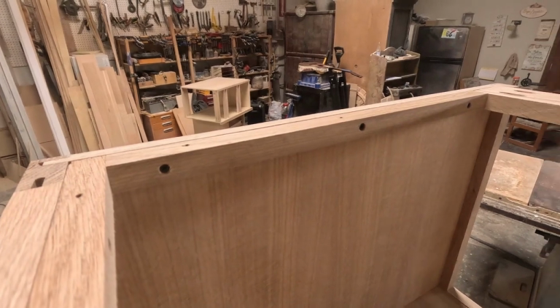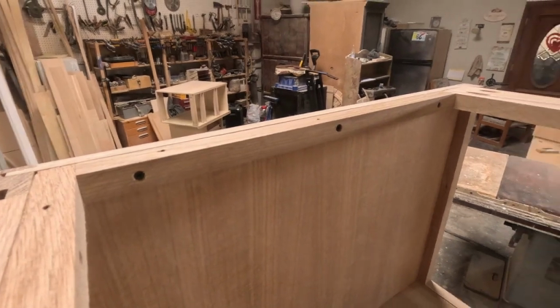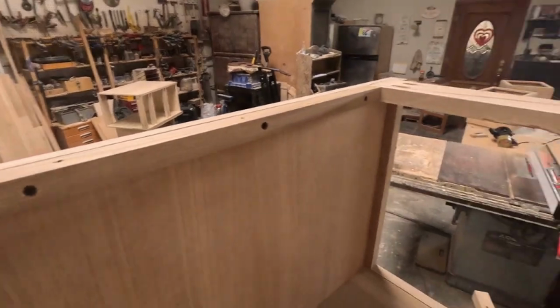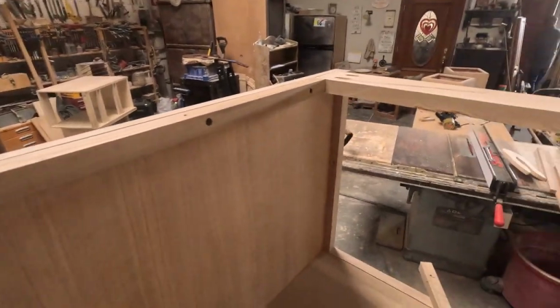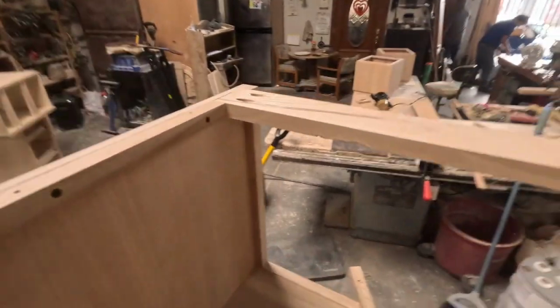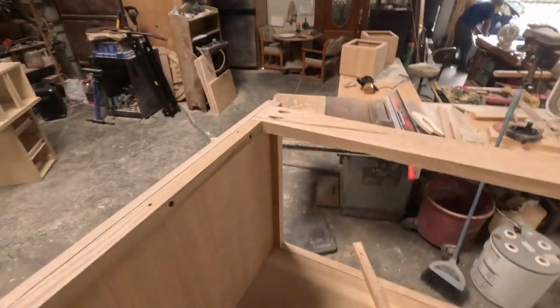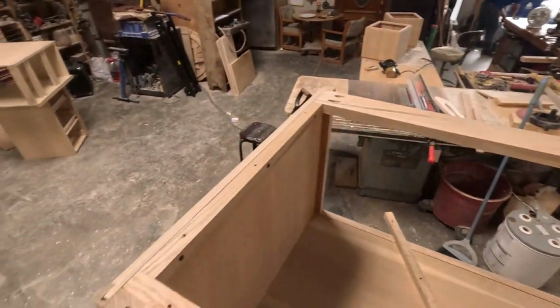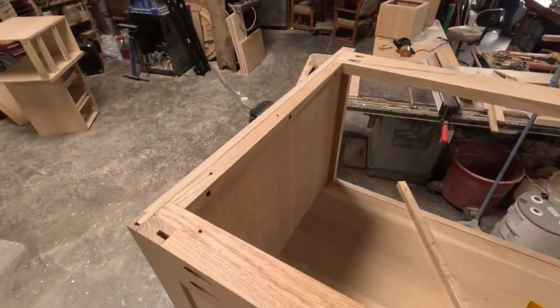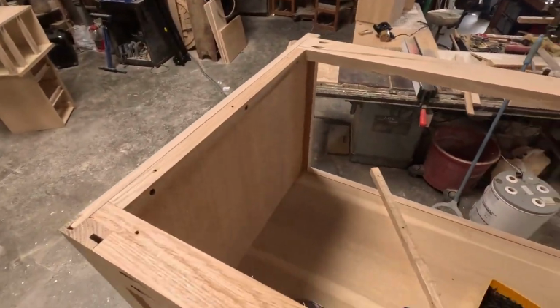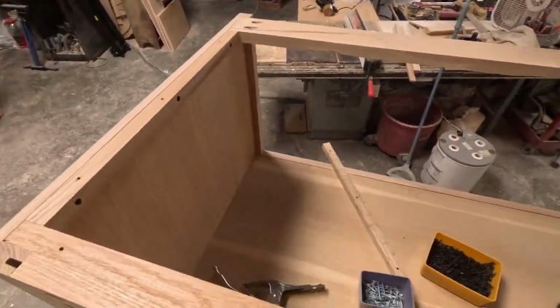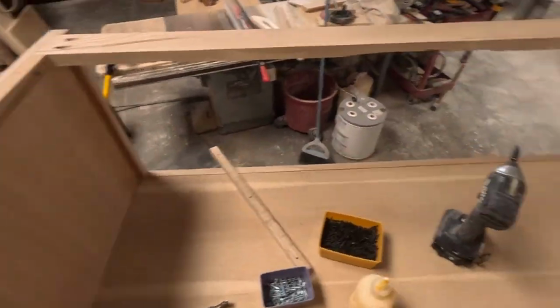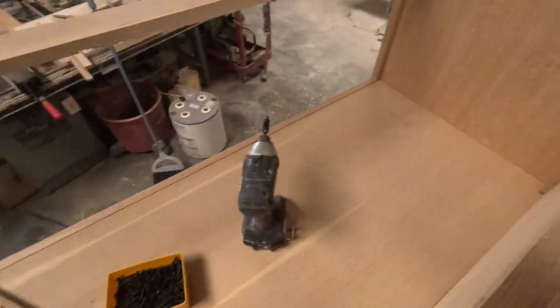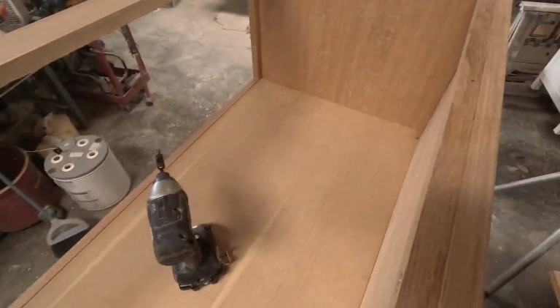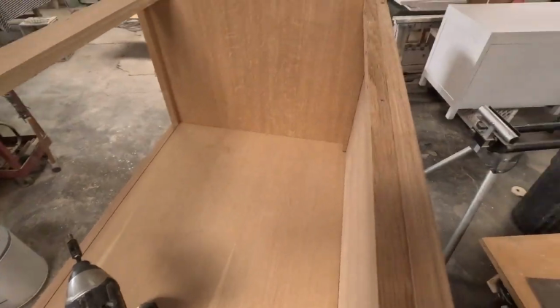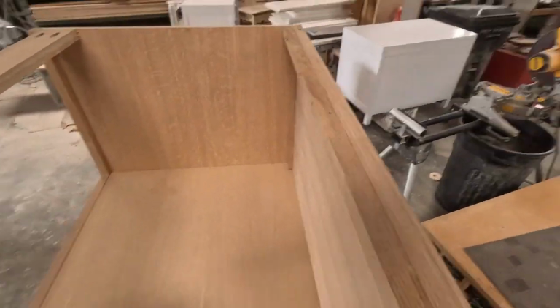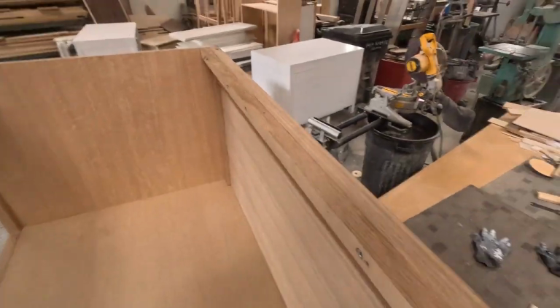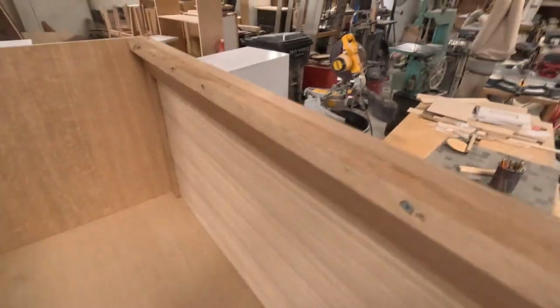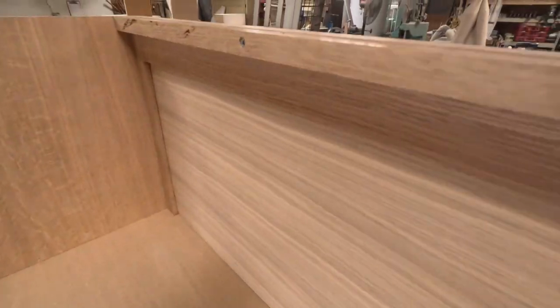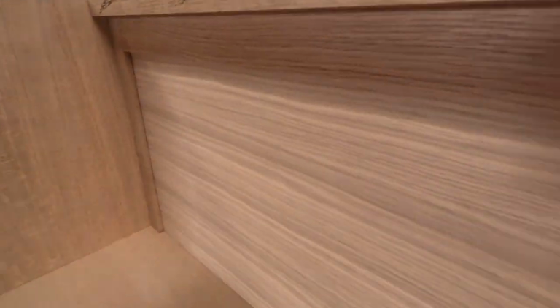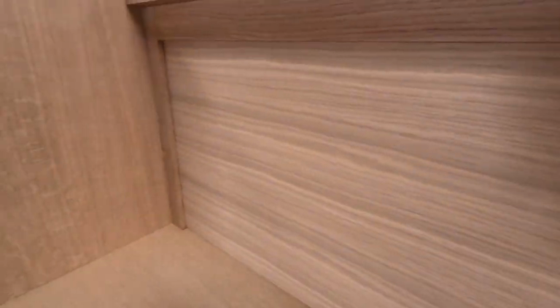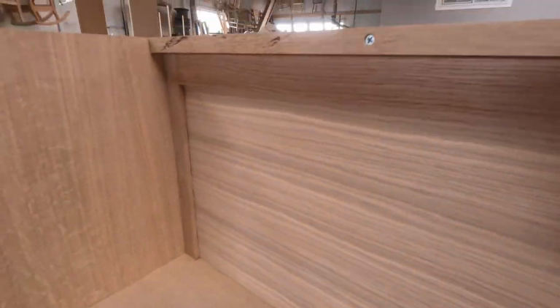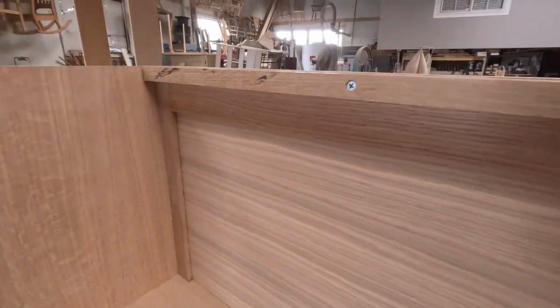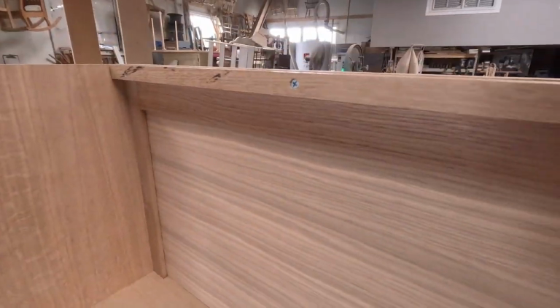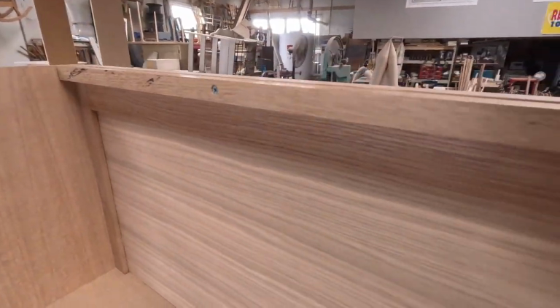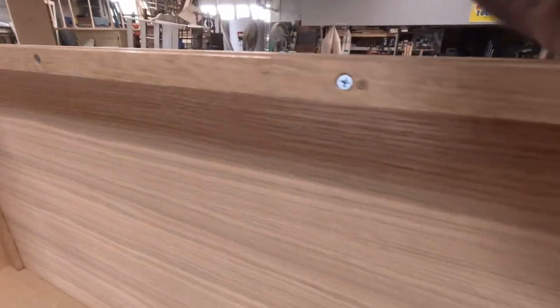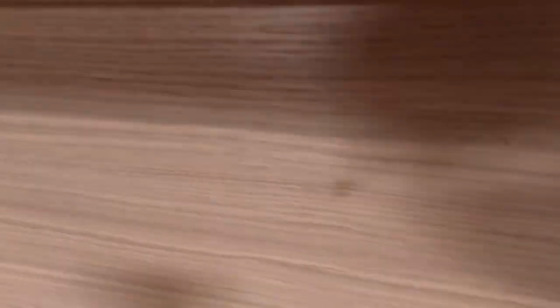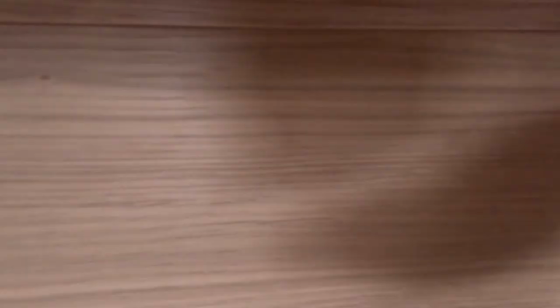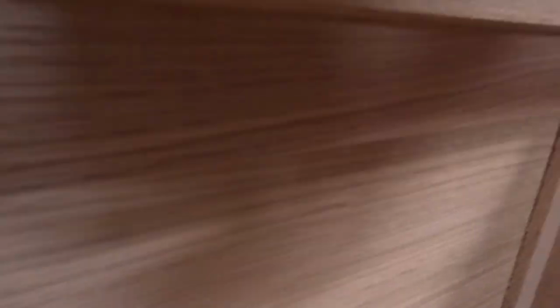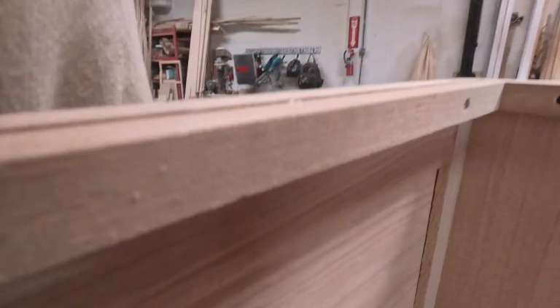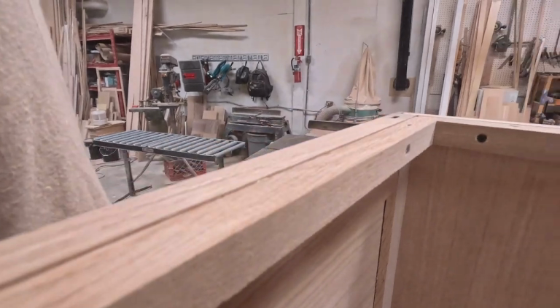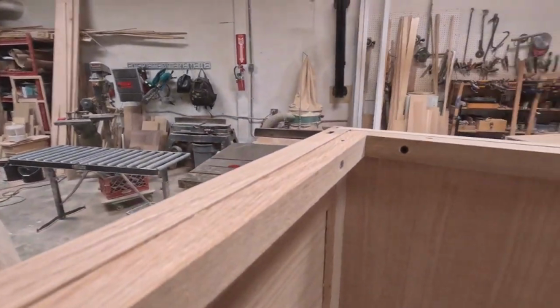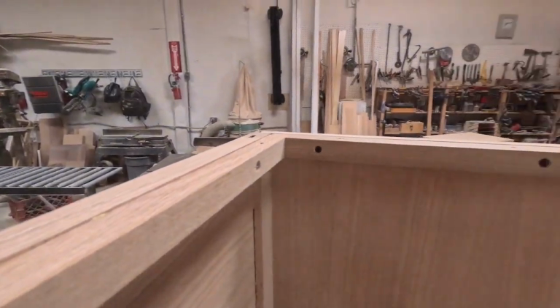I put it all around — the sides, the back. I'm missing that side, I'll put it on now. This is going to be screwed on as support so I can screw on the top.